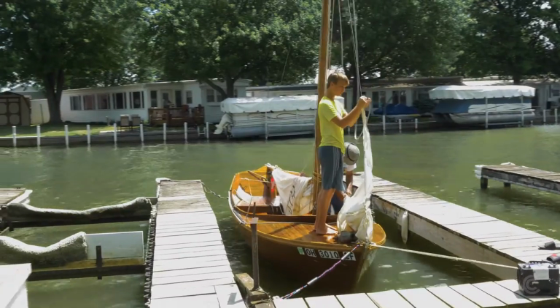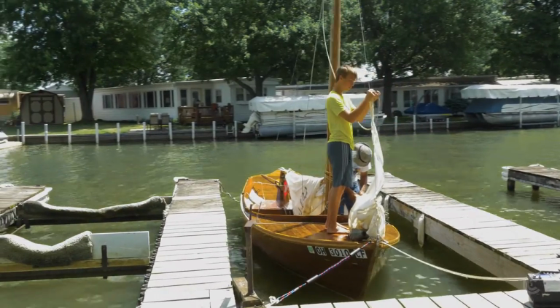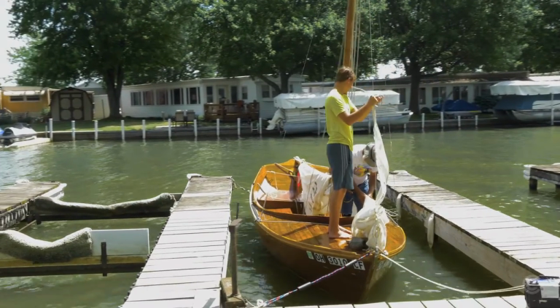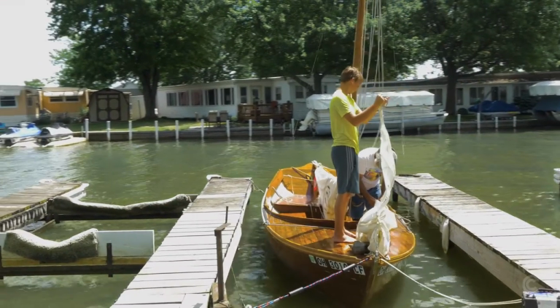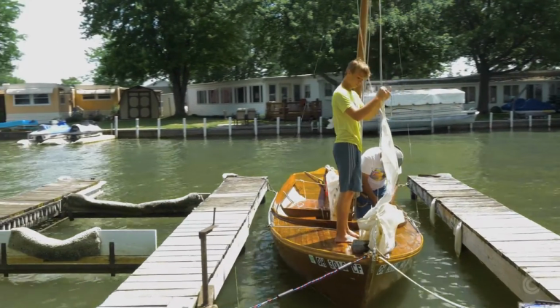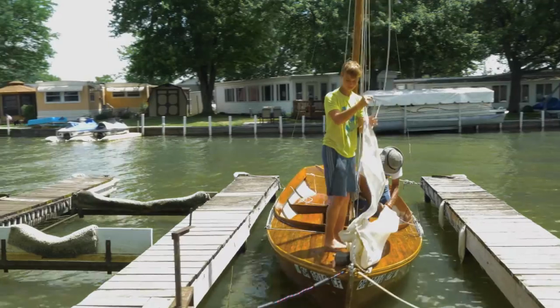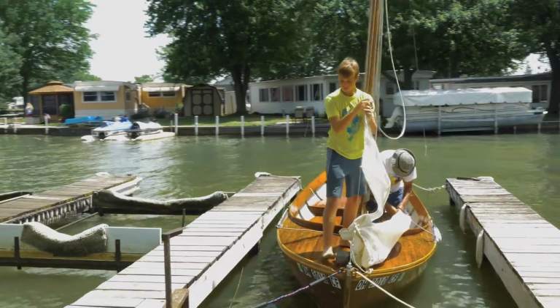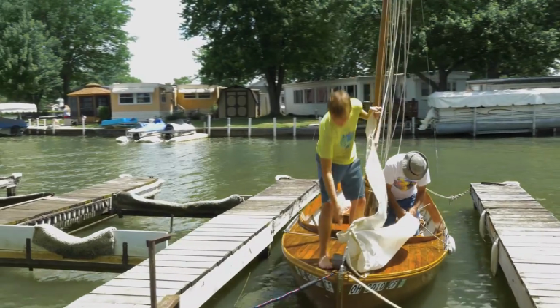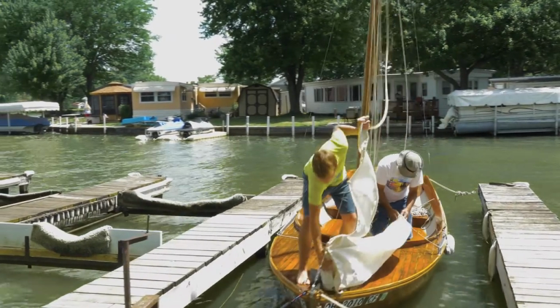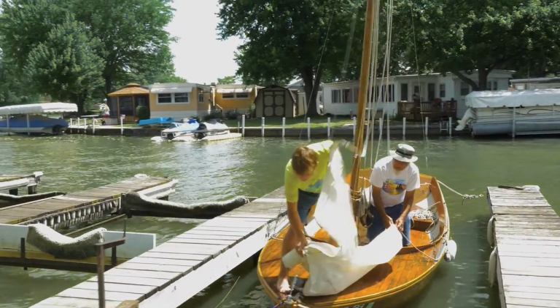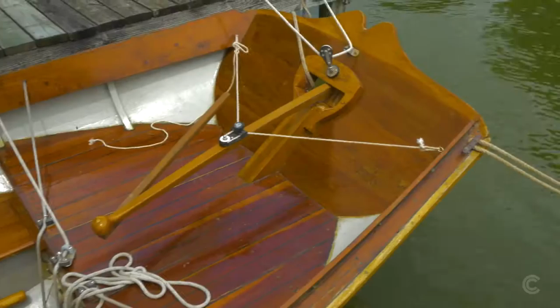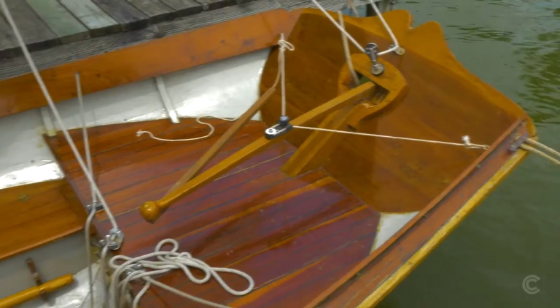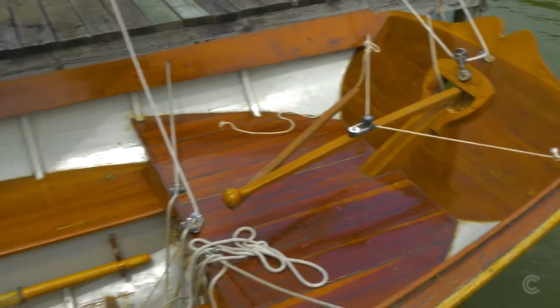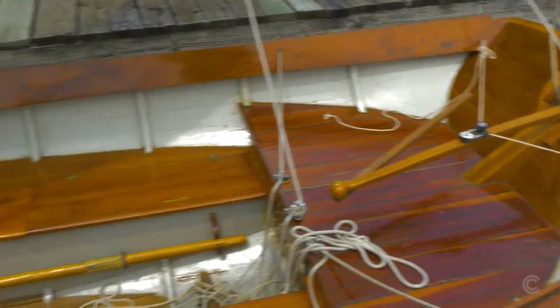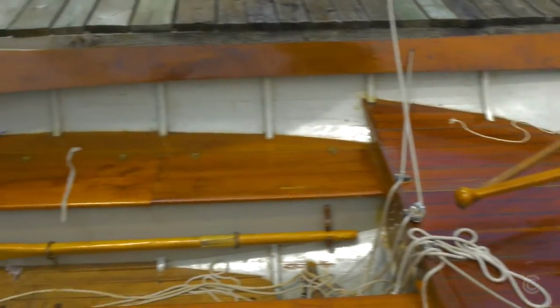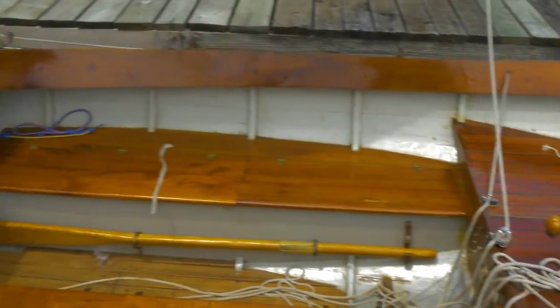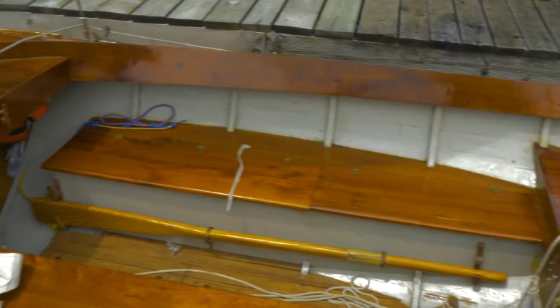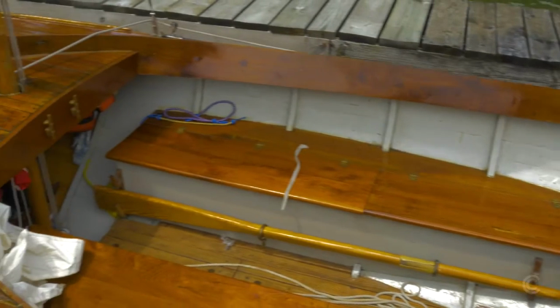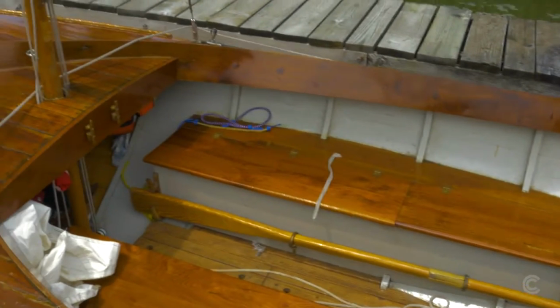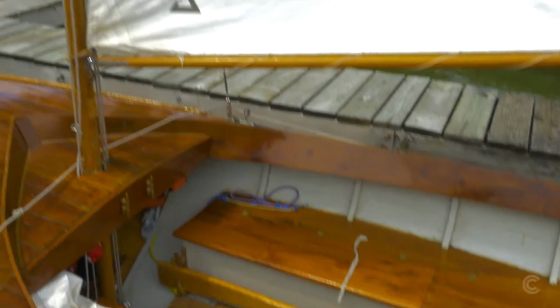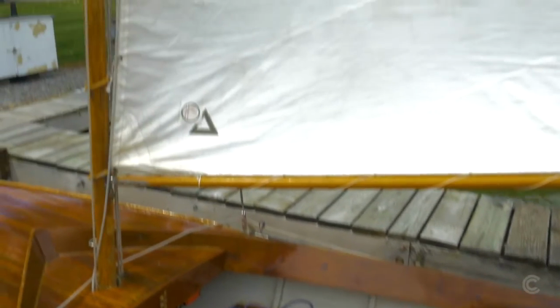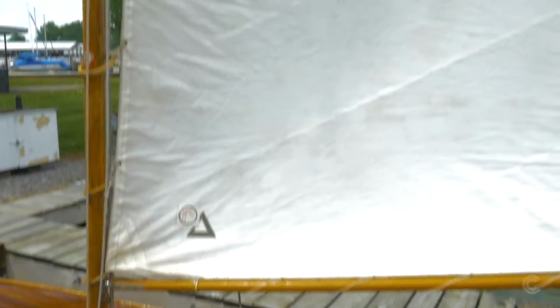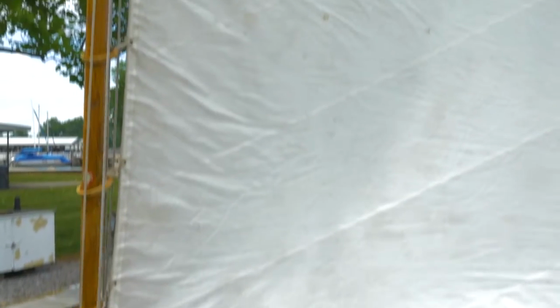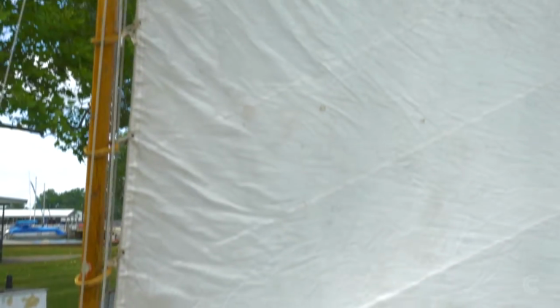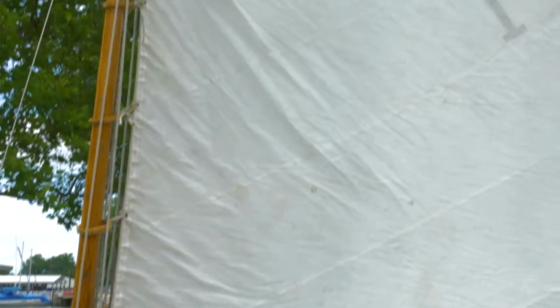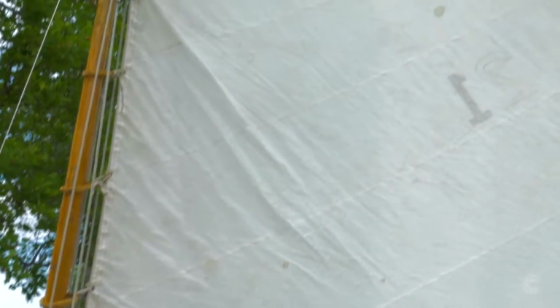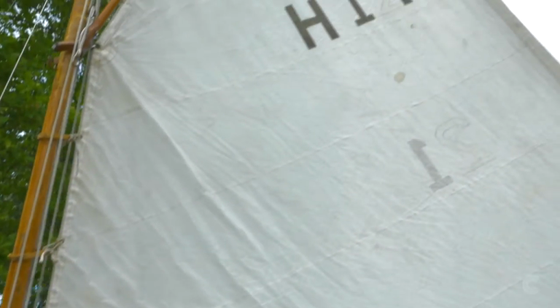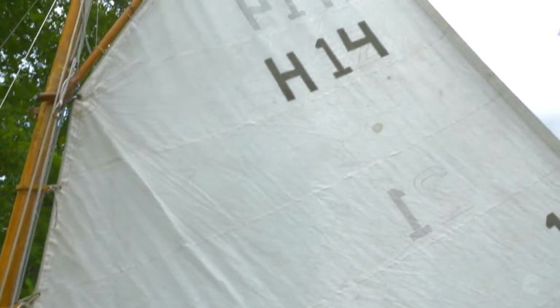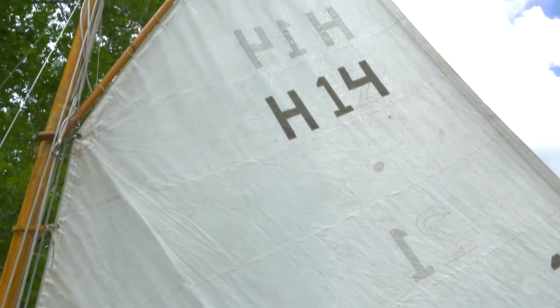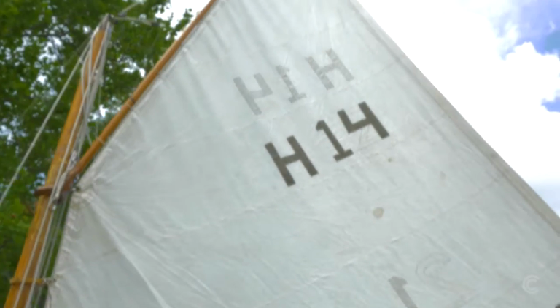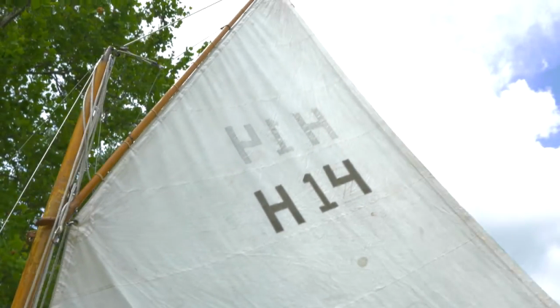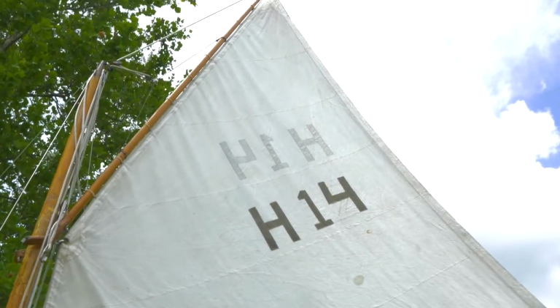Then I built the Buzzer's Bay 14. That was the first strip plank boat I've ever built, so that was a lot of fun, just learning how they used to build boats. And it's a gaff rig, and I really like gaff rigs.